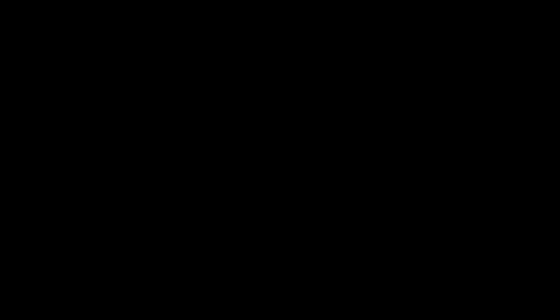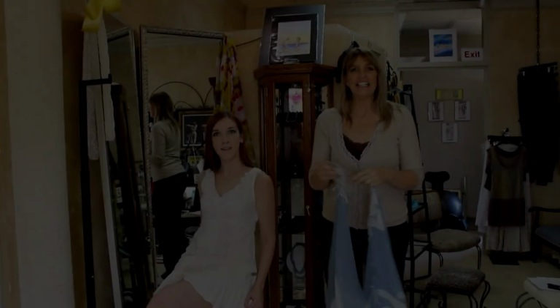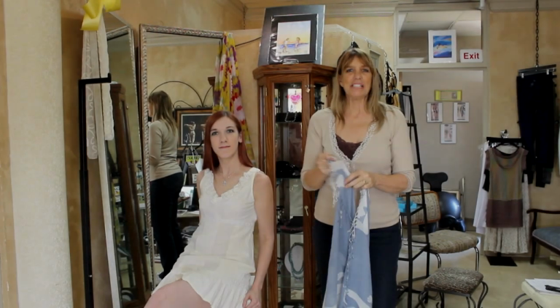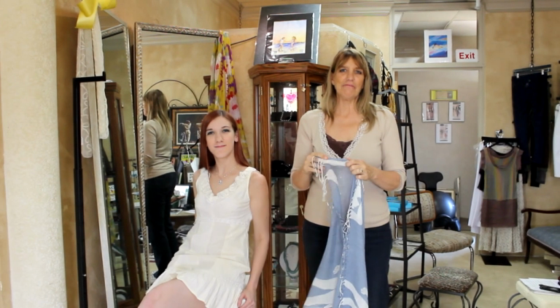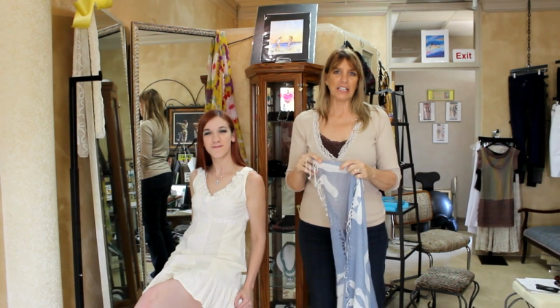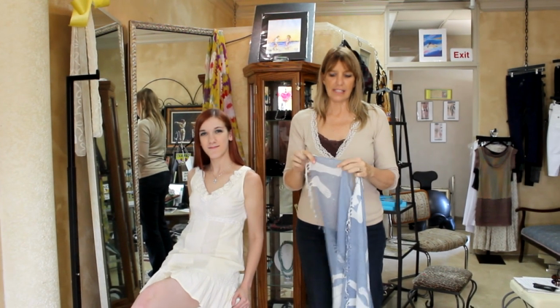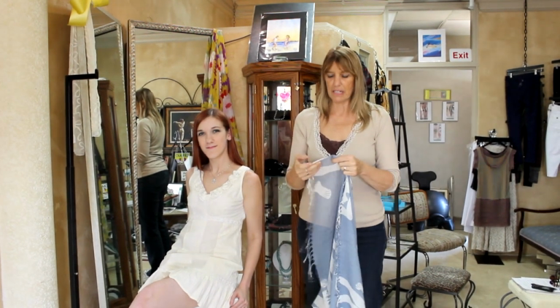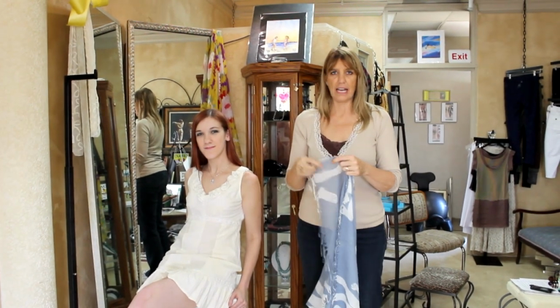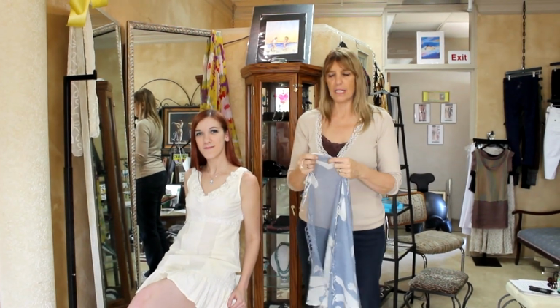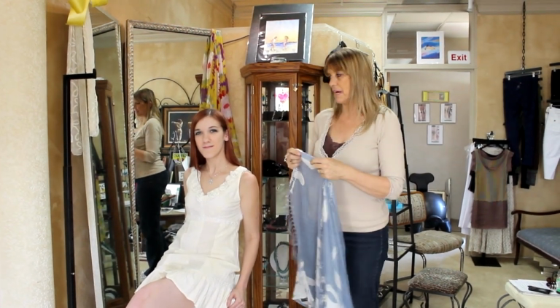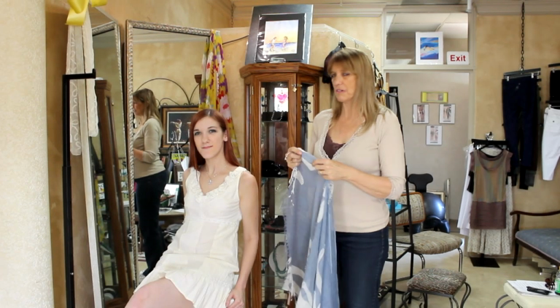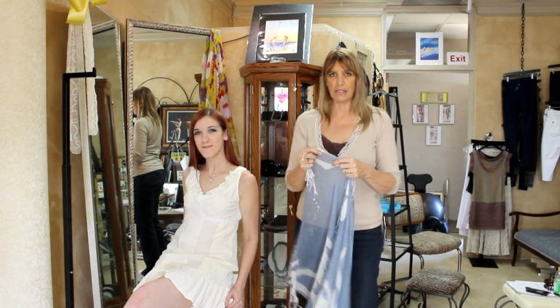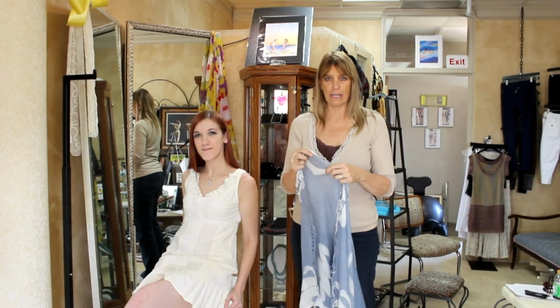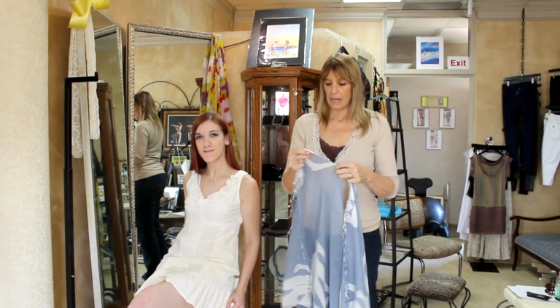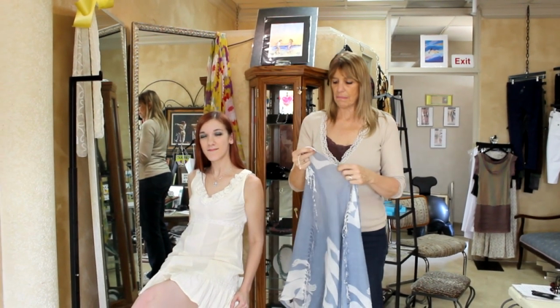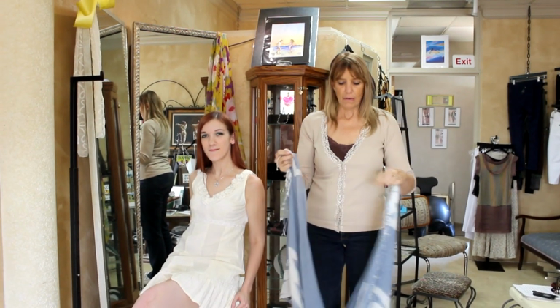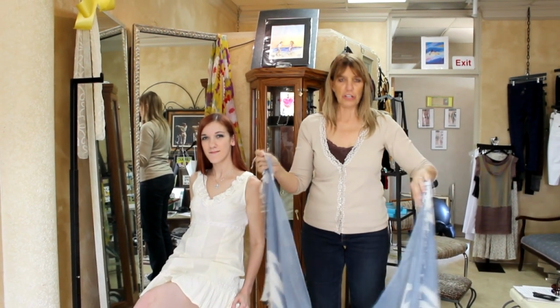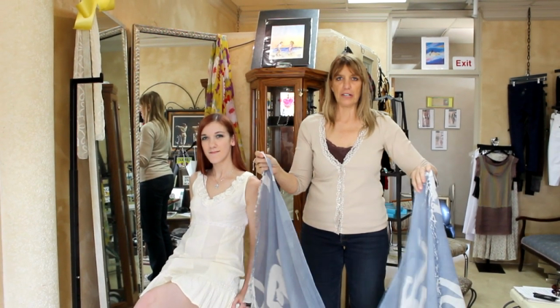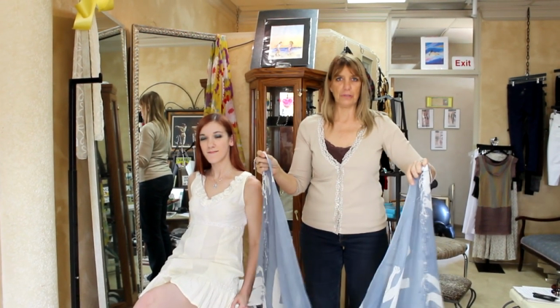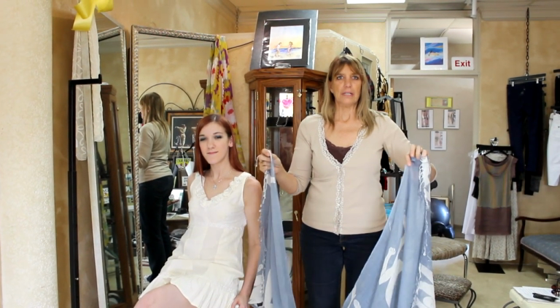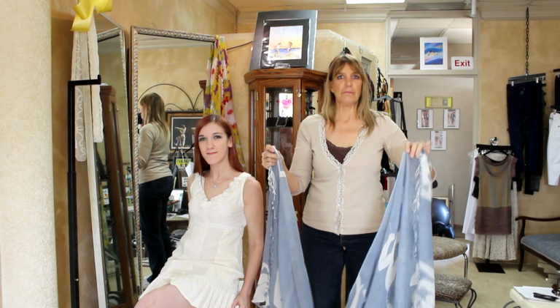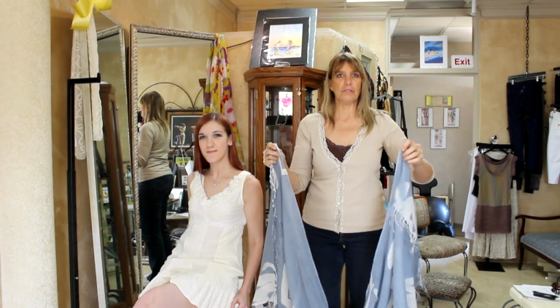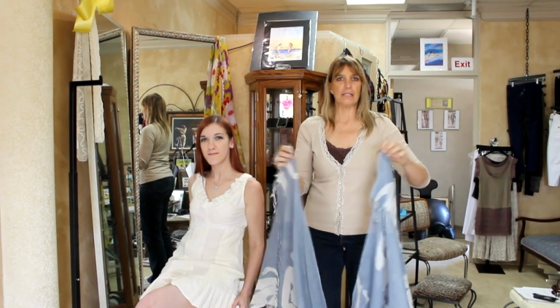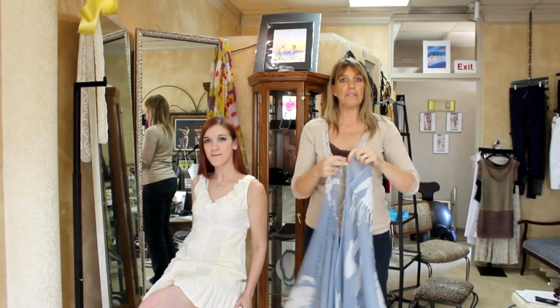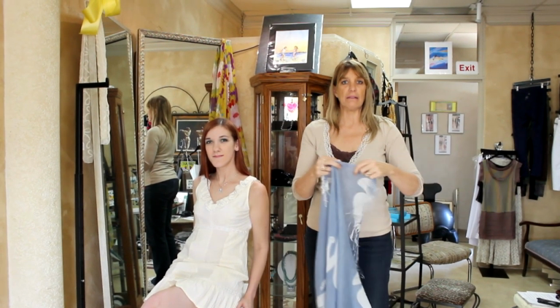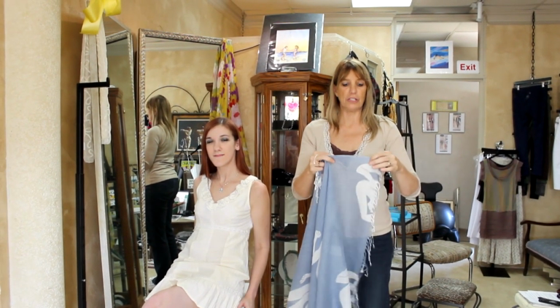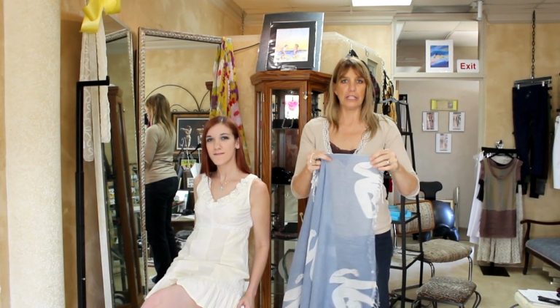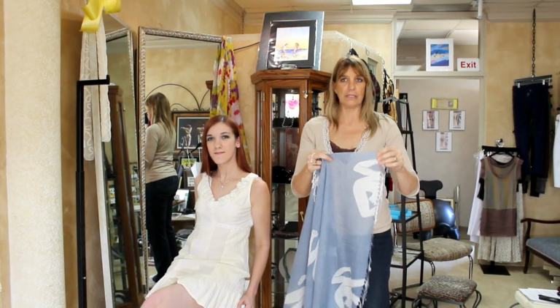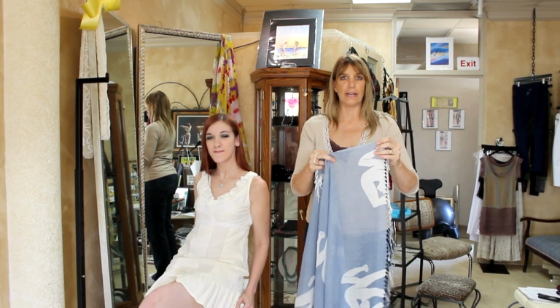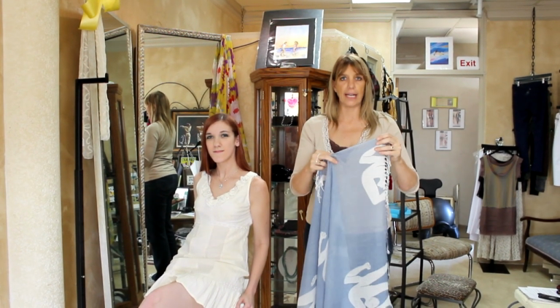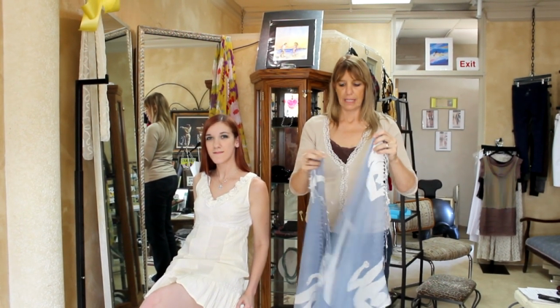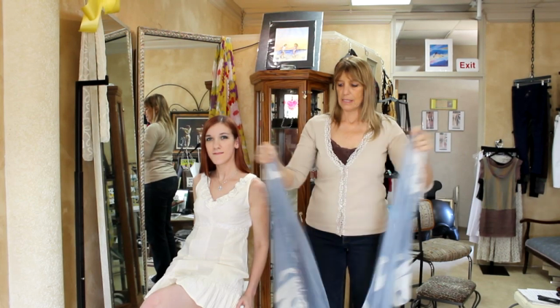Hi, I'm Sandy with Elegance, and I'm here today with my model, Caressa Chapman. We're going to show you how to do a scarf tie, which you'll be able to use this scarf as a jacket.